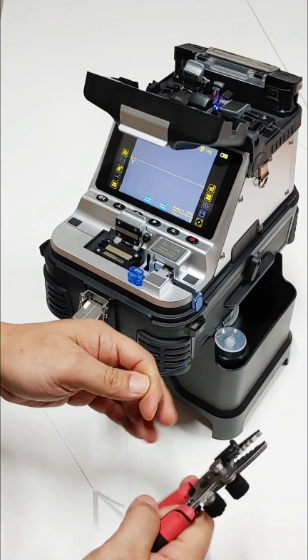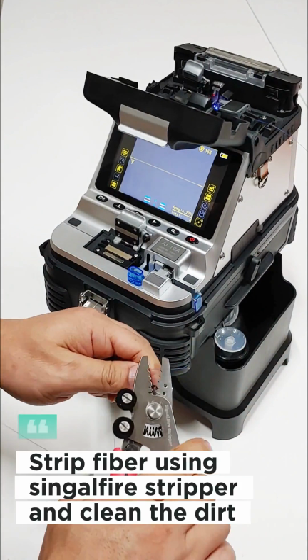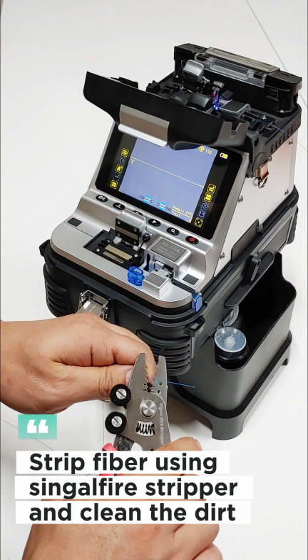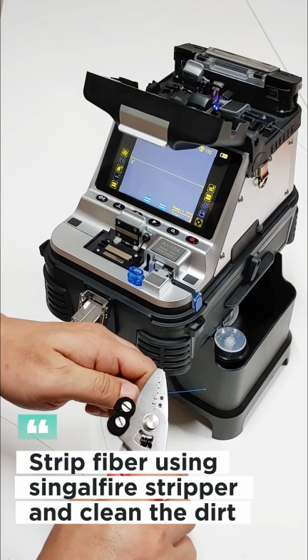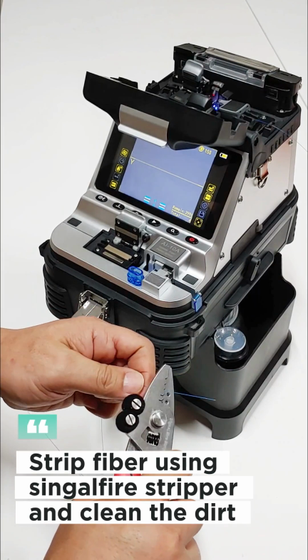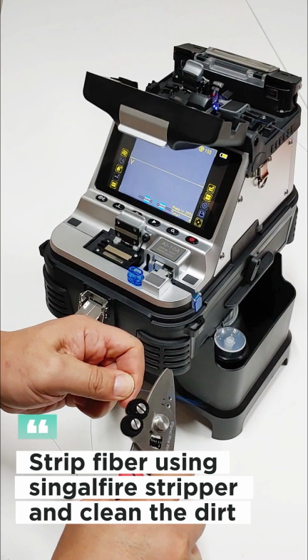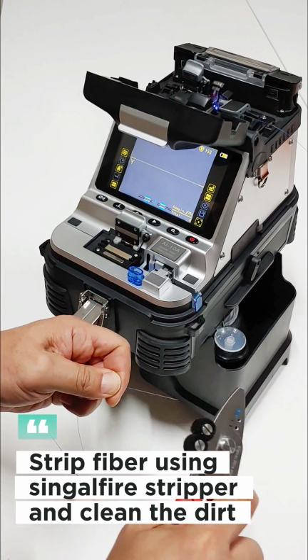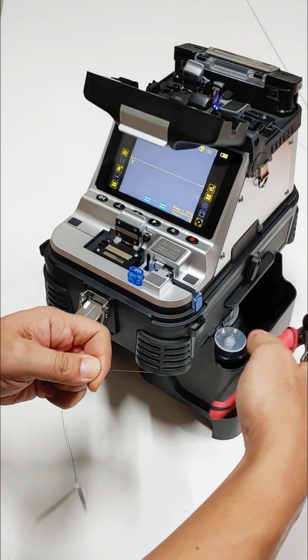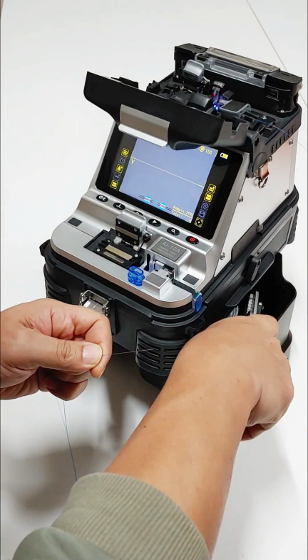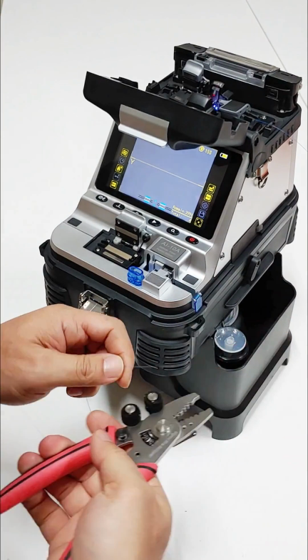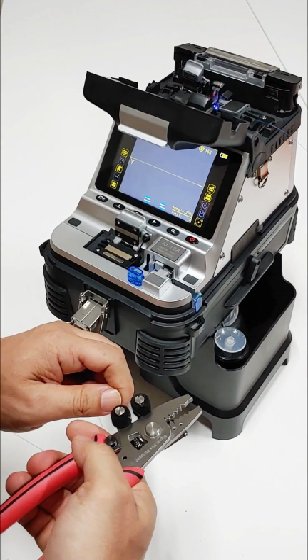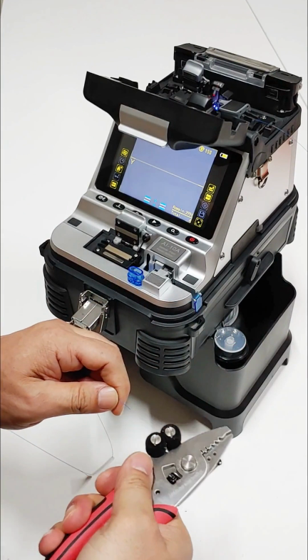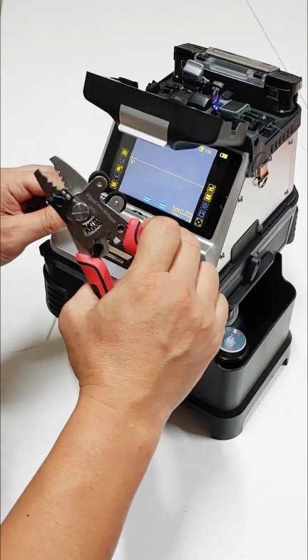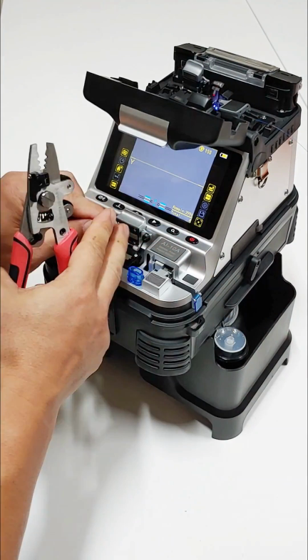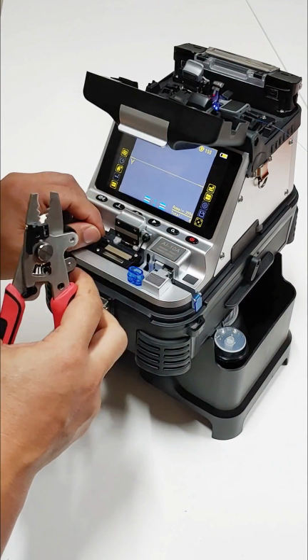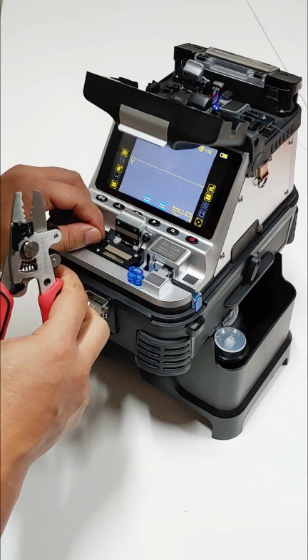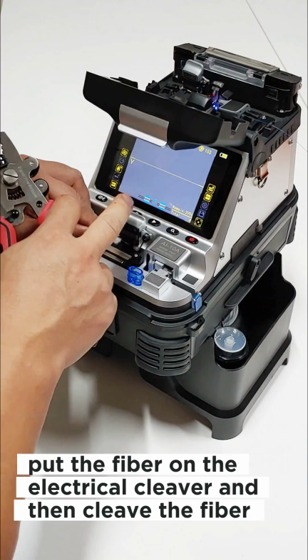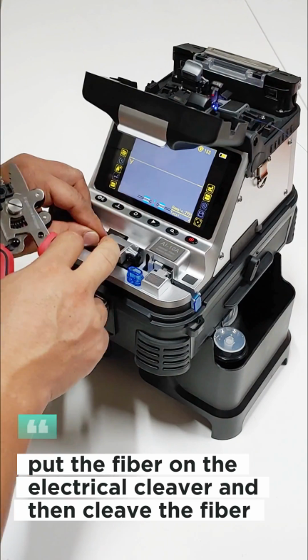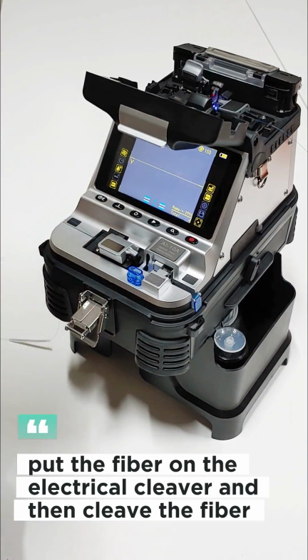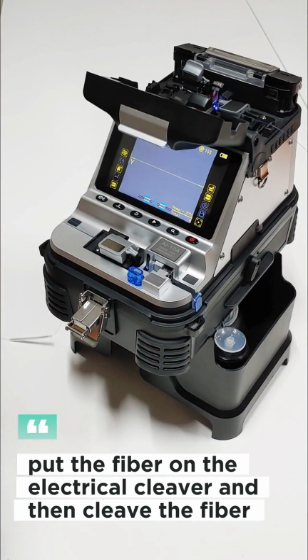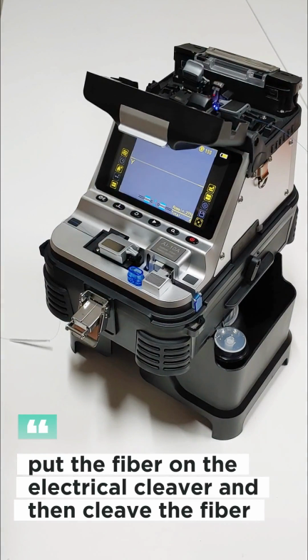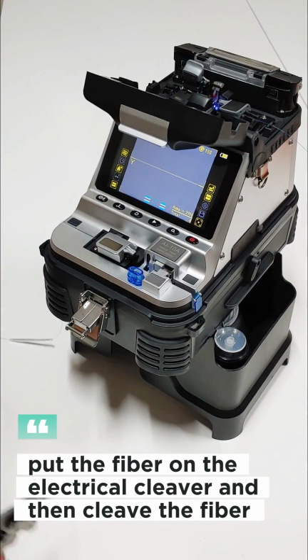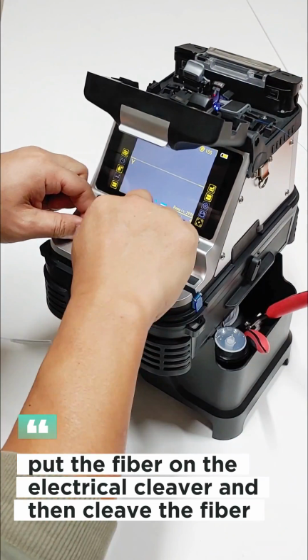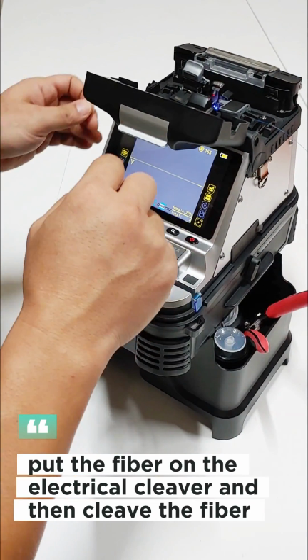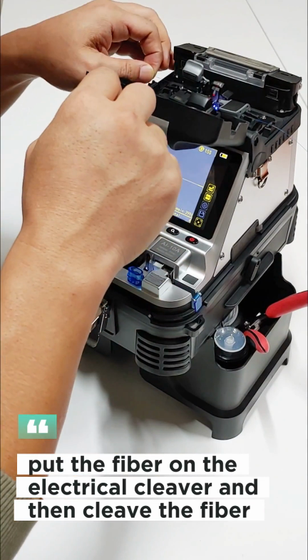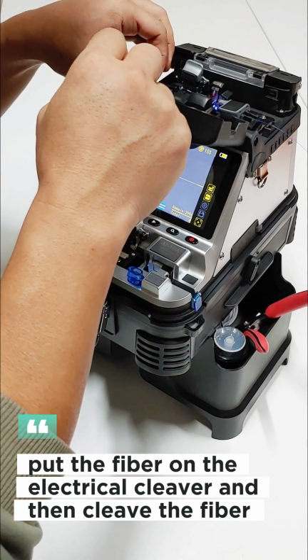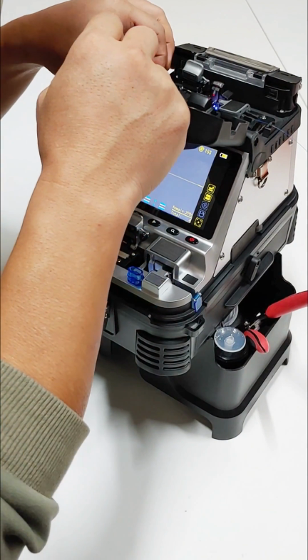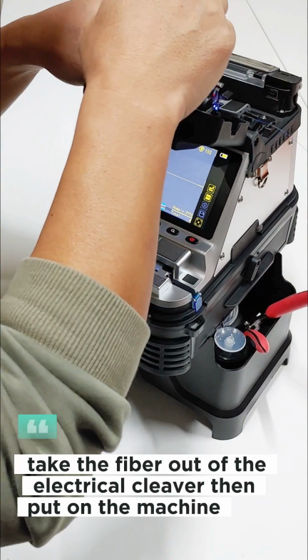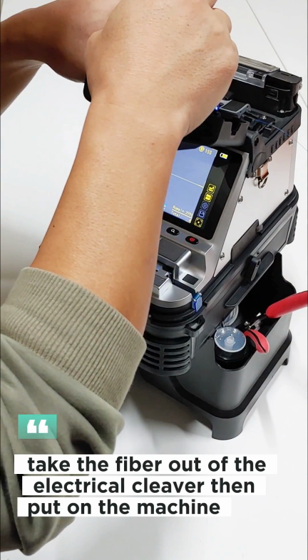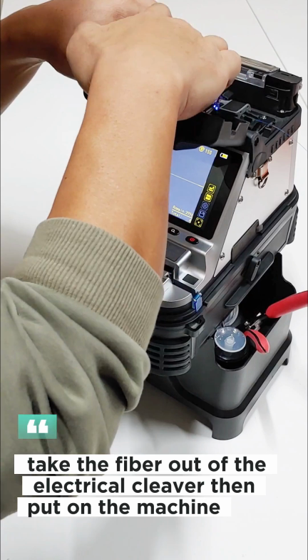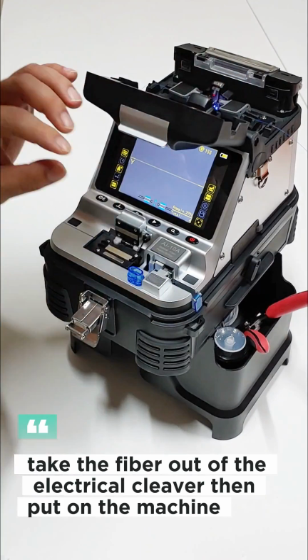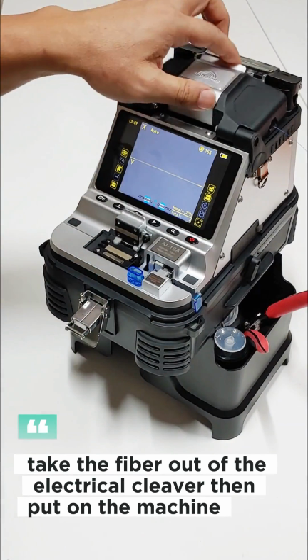Strip the fibre using a single fire stripper and clean the dirt. Put the fibre on the electrical cleaver and then cleave the fibre. Take the fibre out of the electrical cleaver.